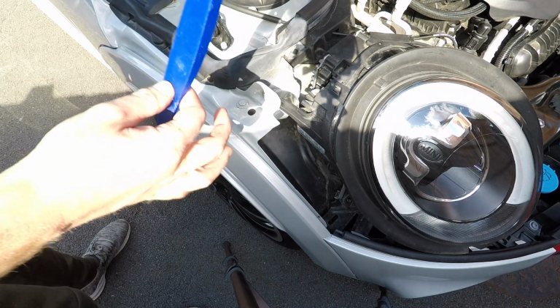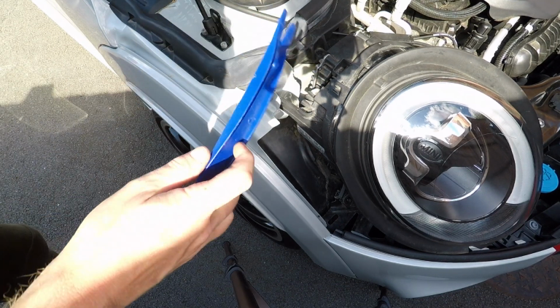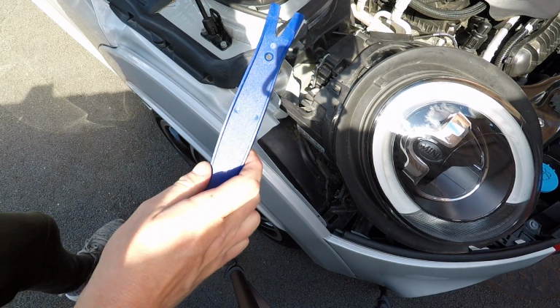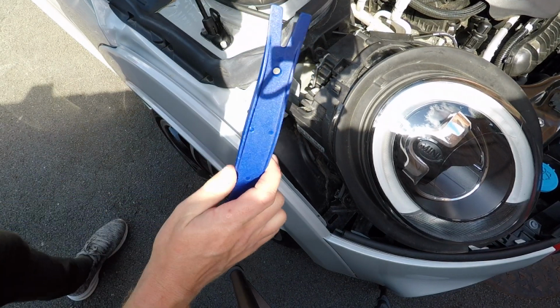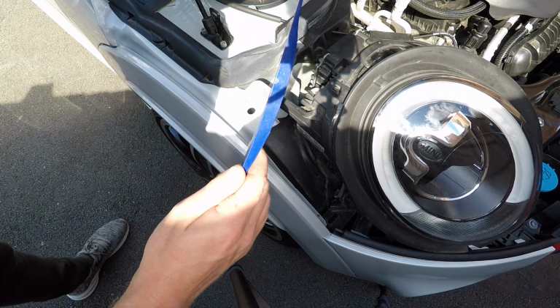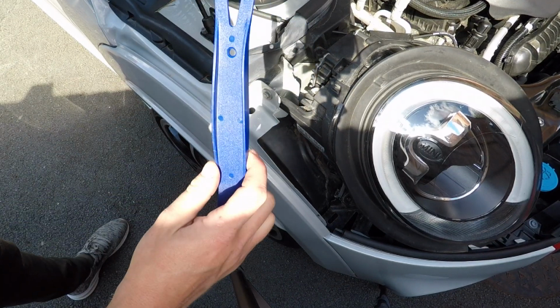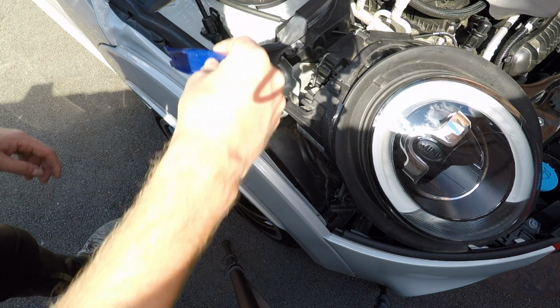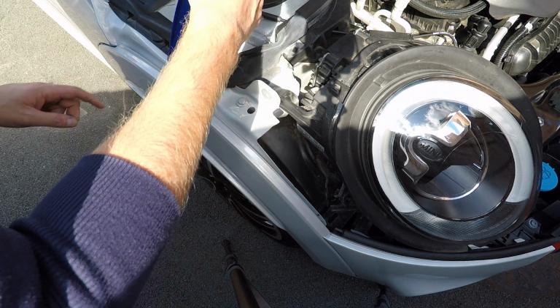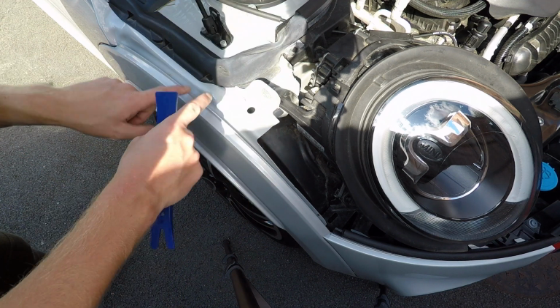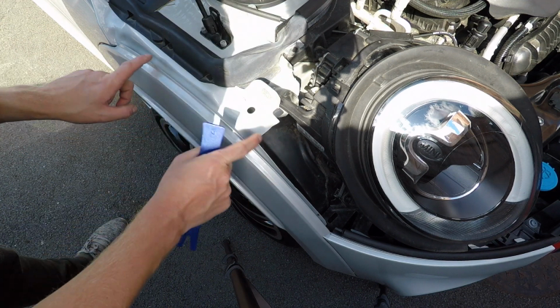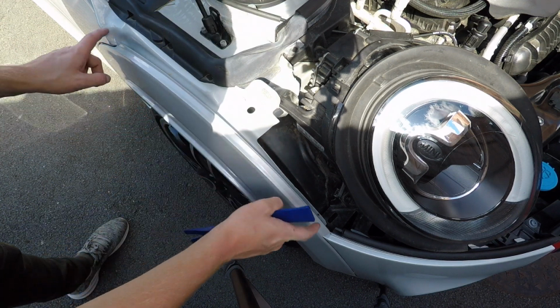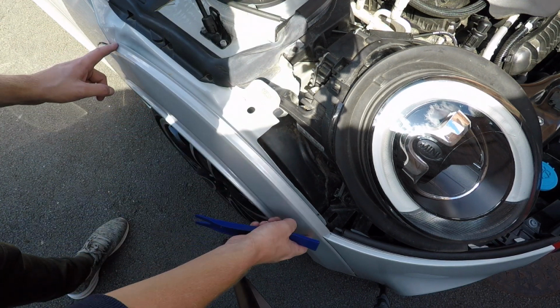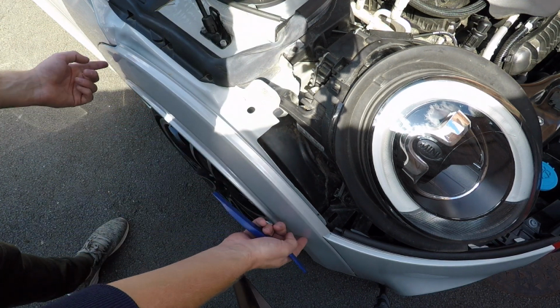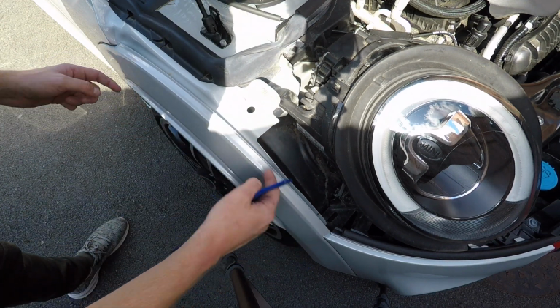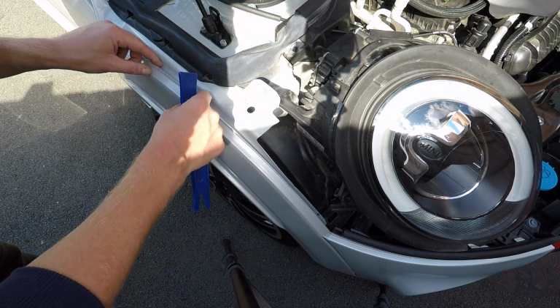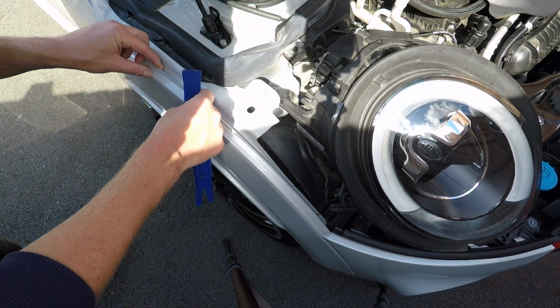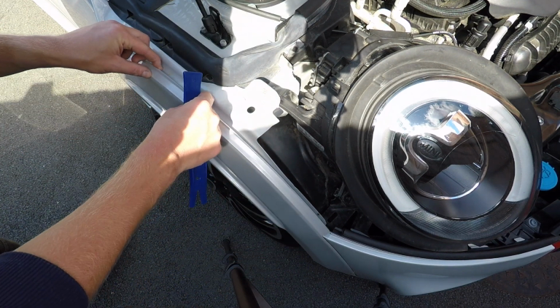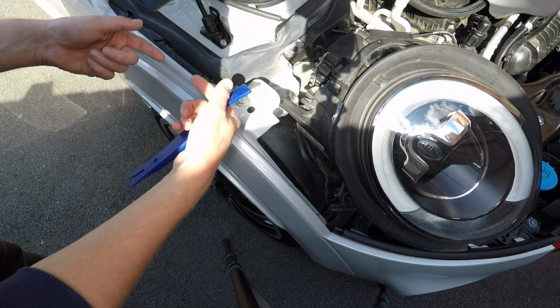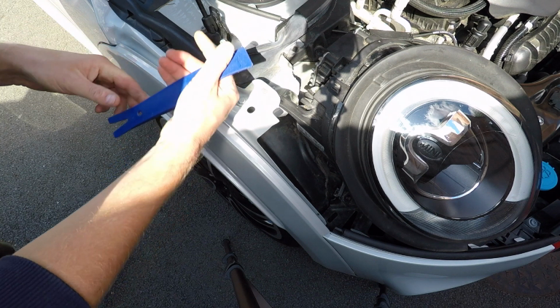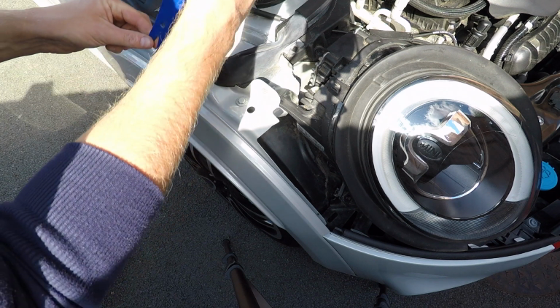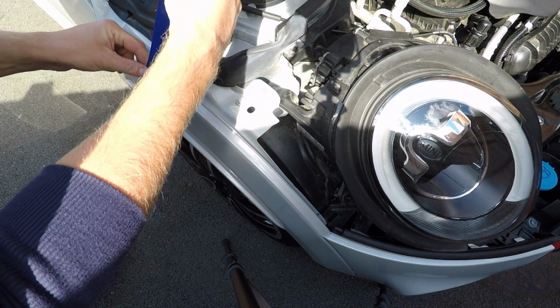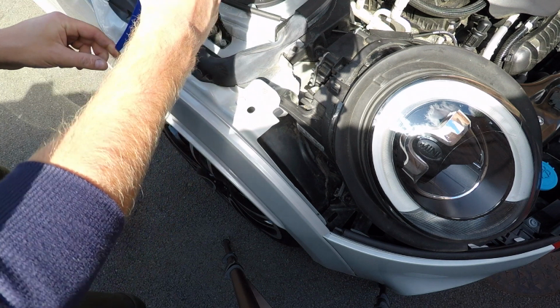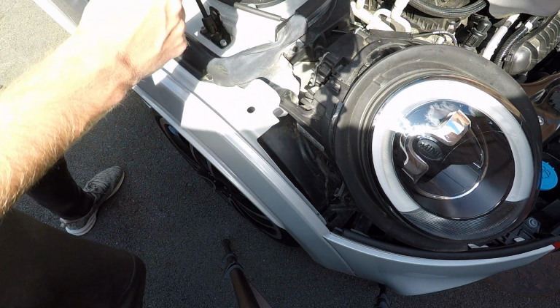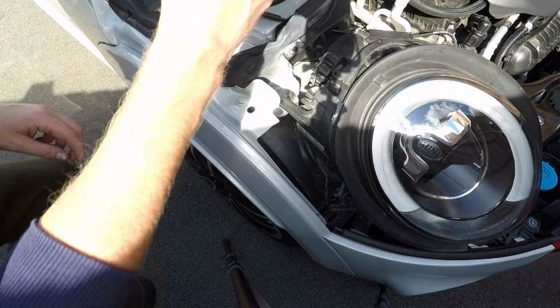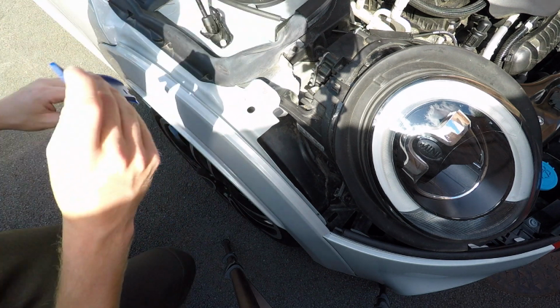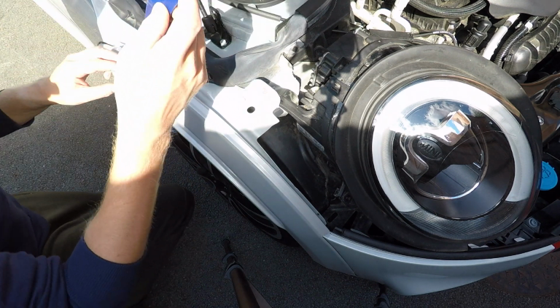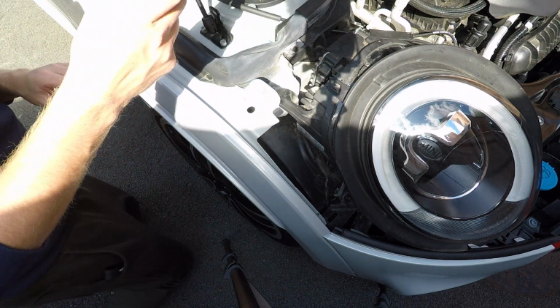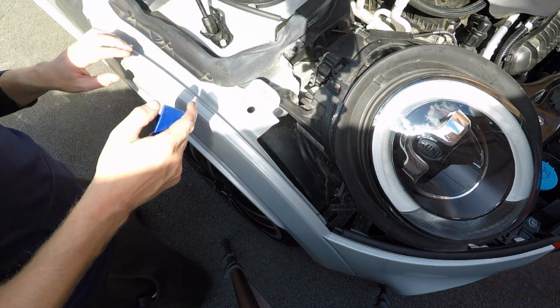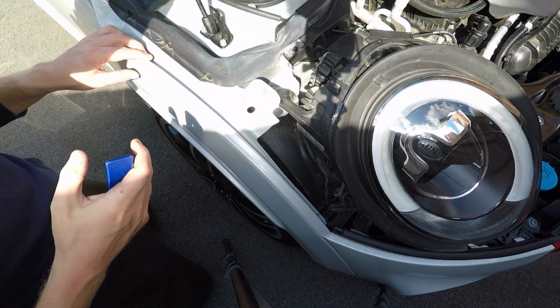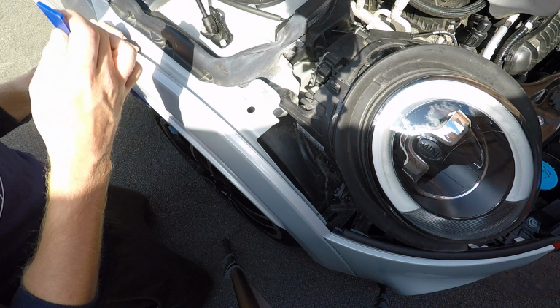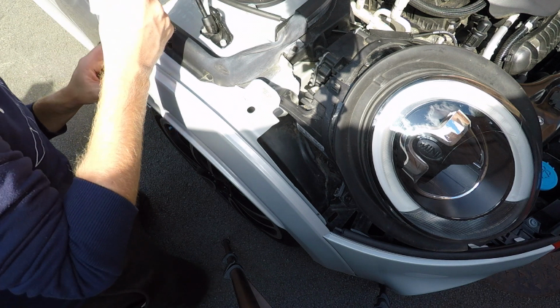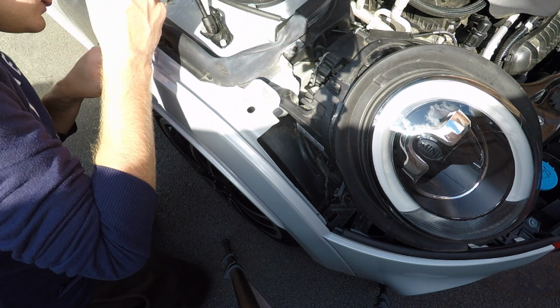What you want to do is get hold of a plastic trim tool. There are clips running all the way along here - if you pull this out slightly you can see them. We need to push your tool in and pop the clips out to get in there.